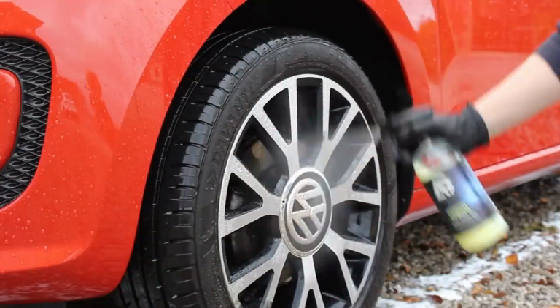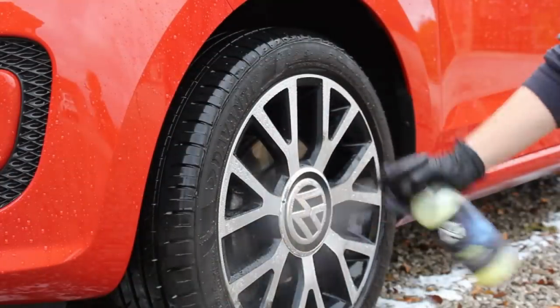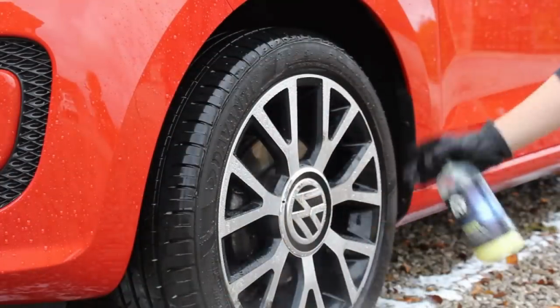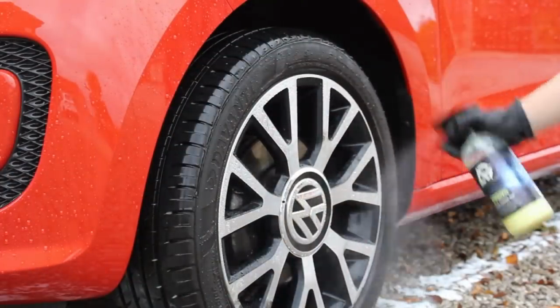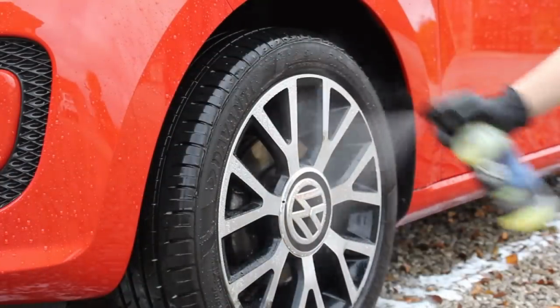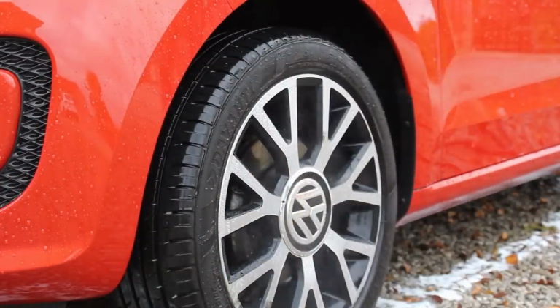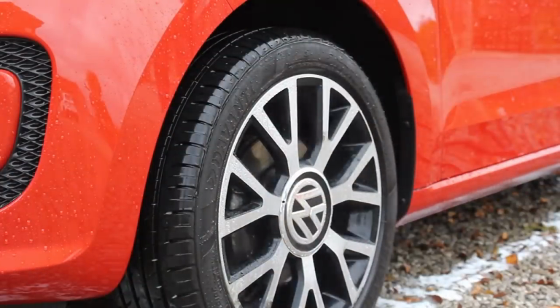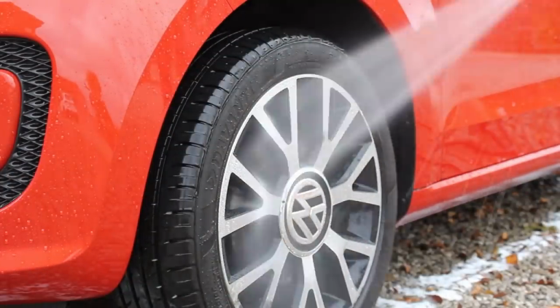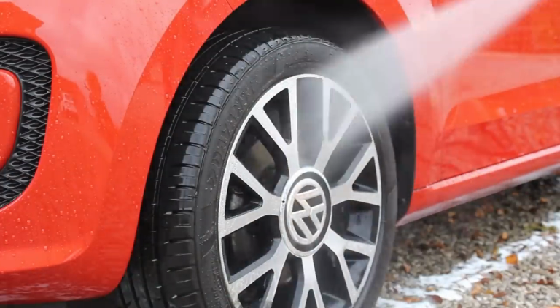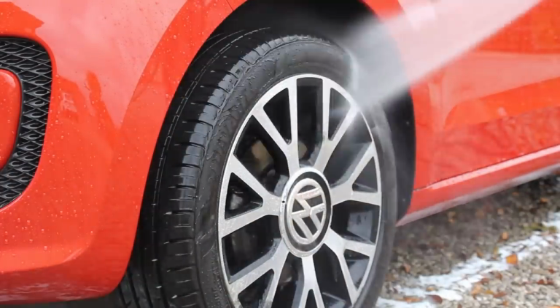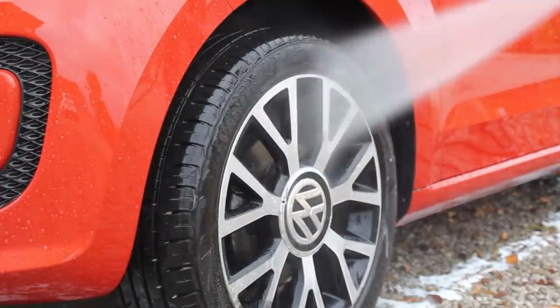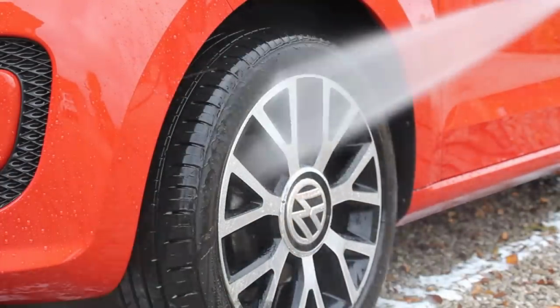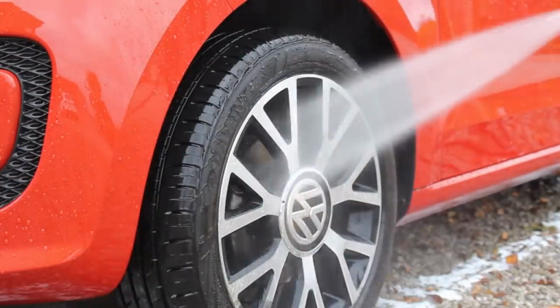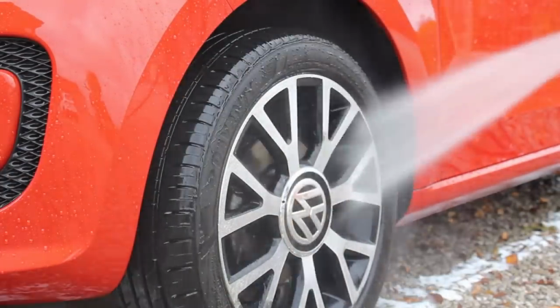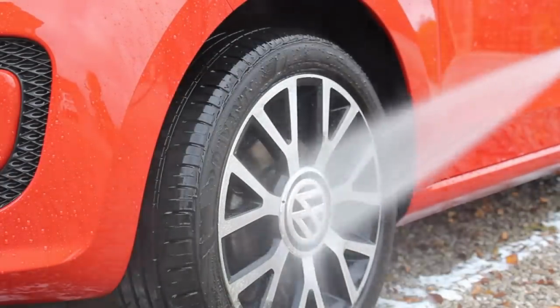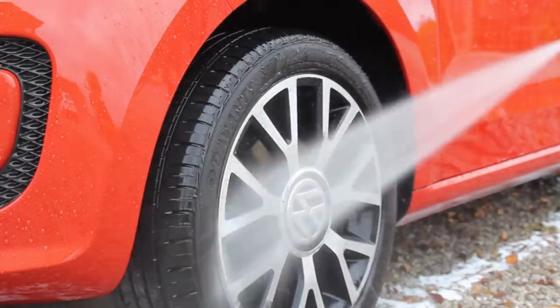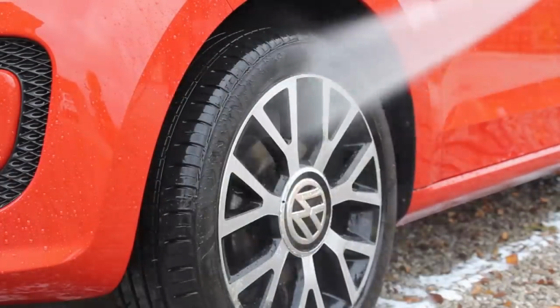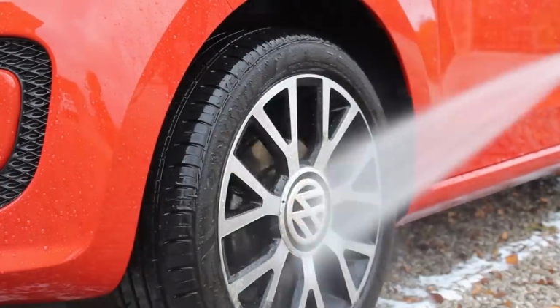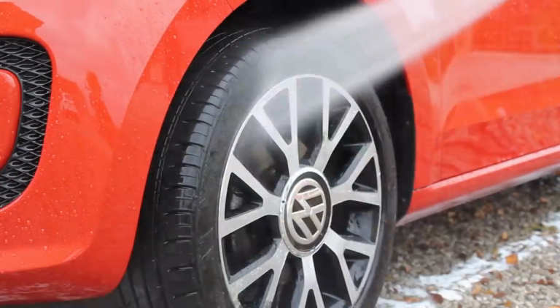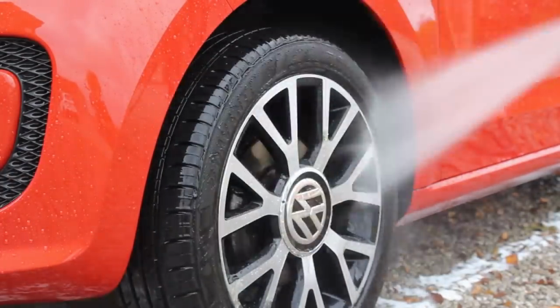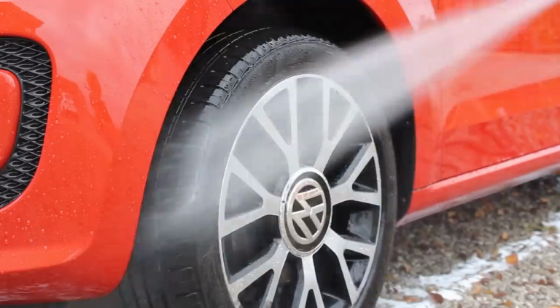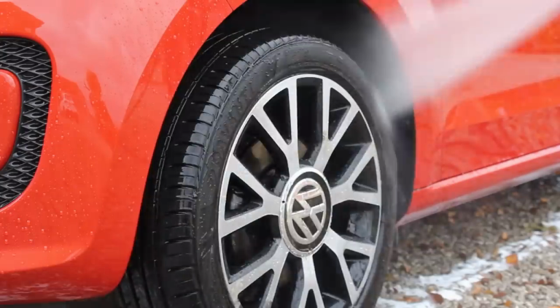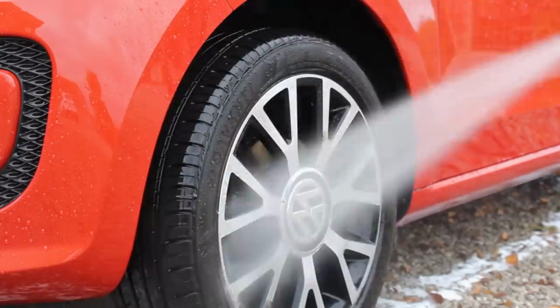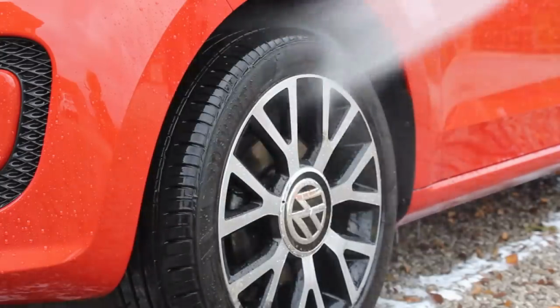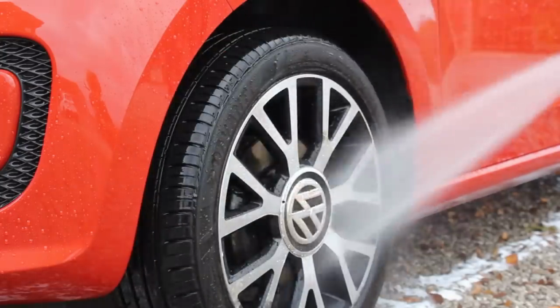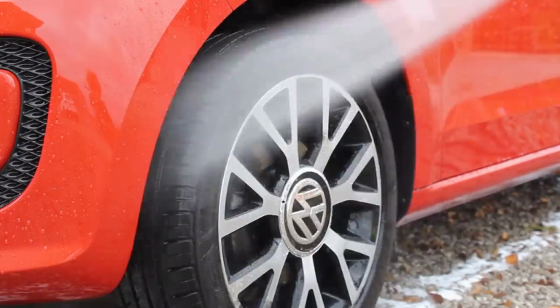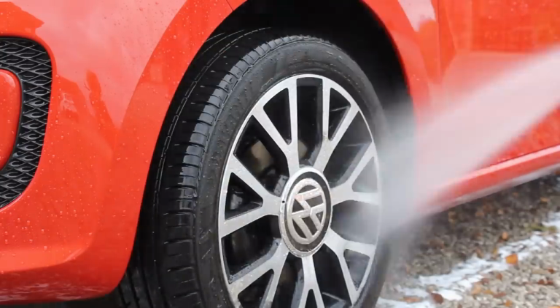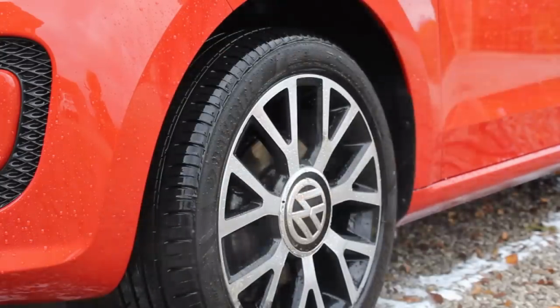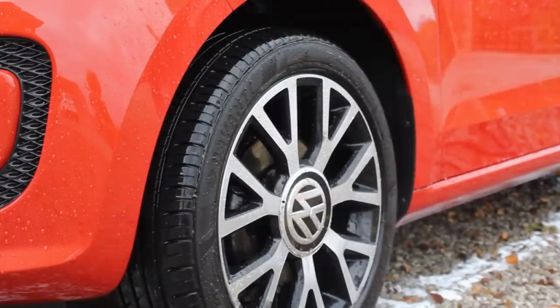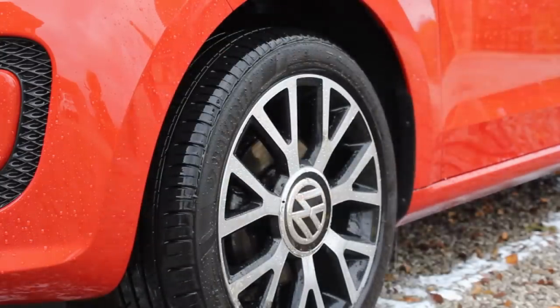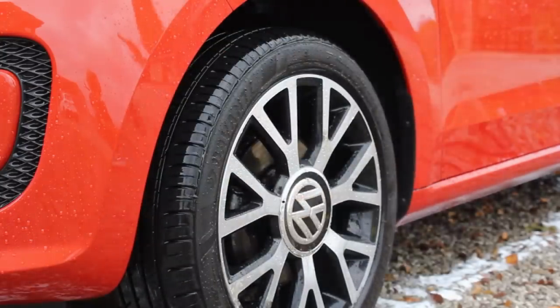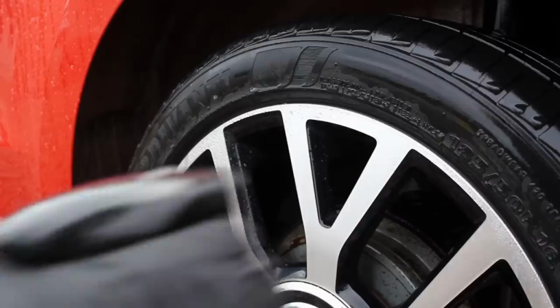There wasn't any protection remaining on the alloys, so I did just top that up using Autoglym Prism, which is one of my favourite products to do this as it's just really quick and easy.